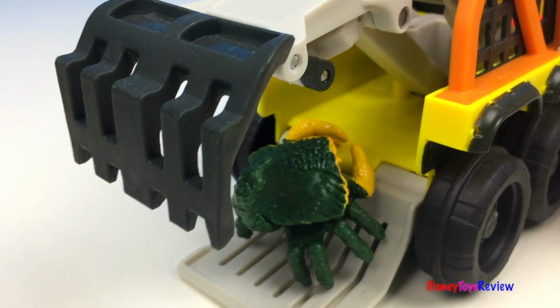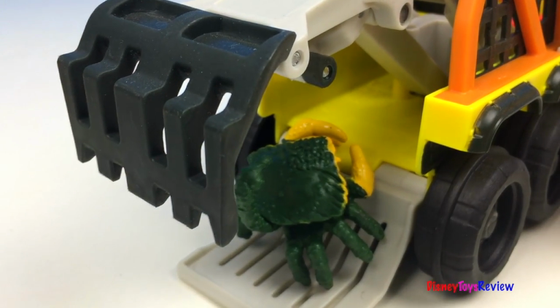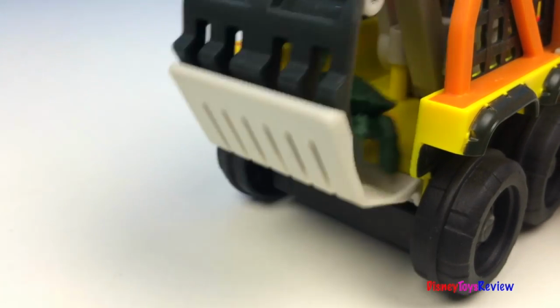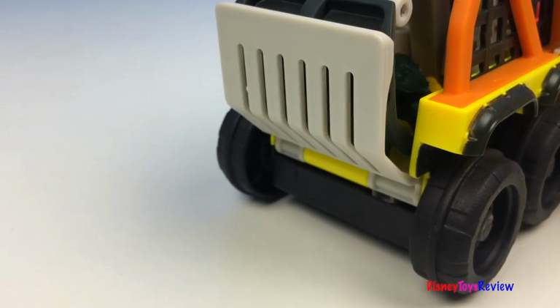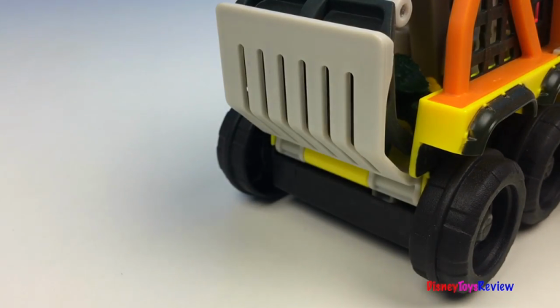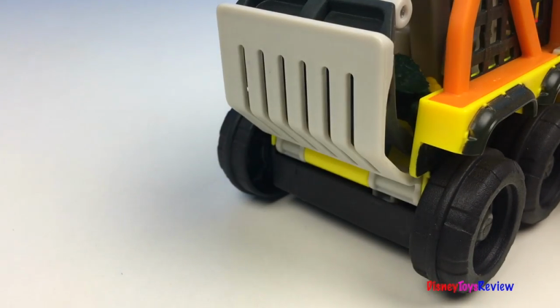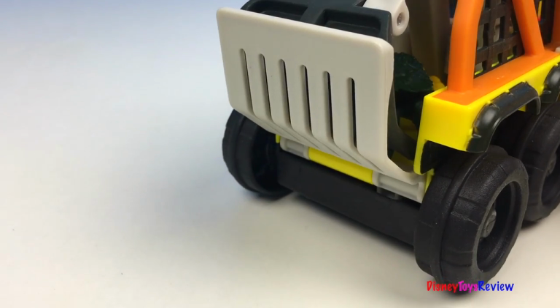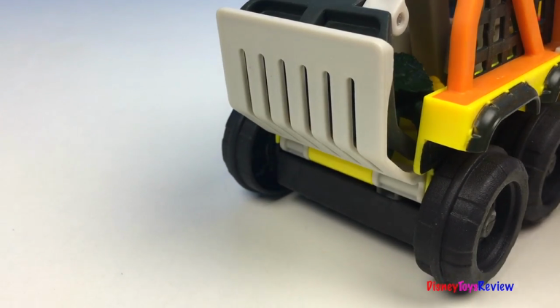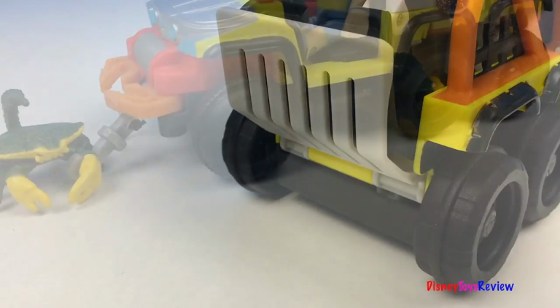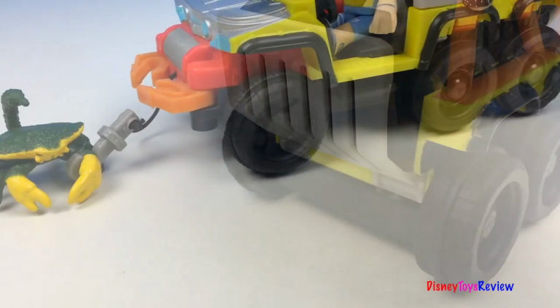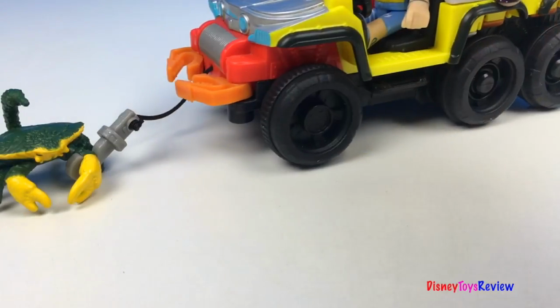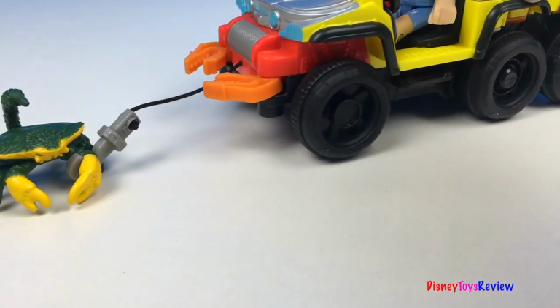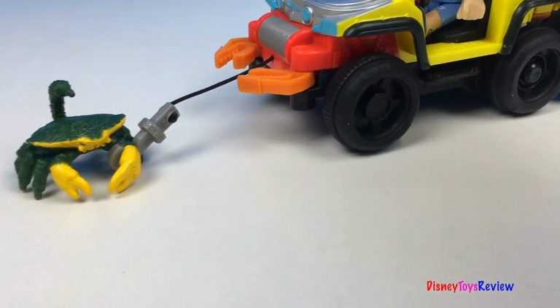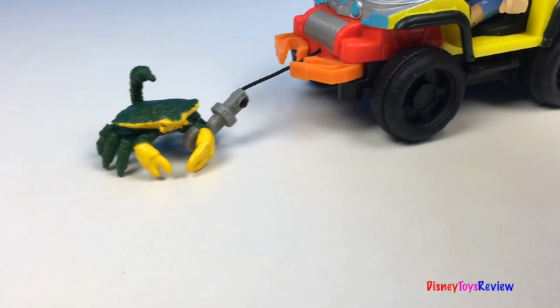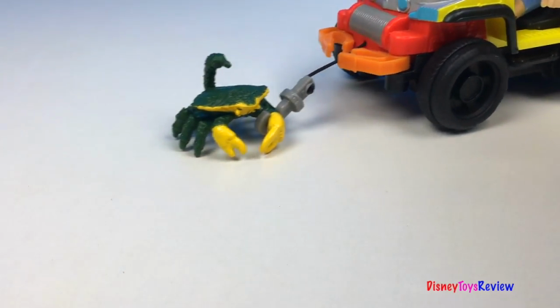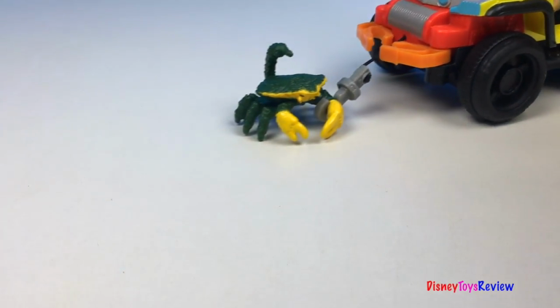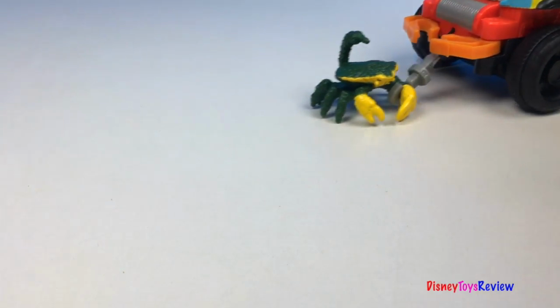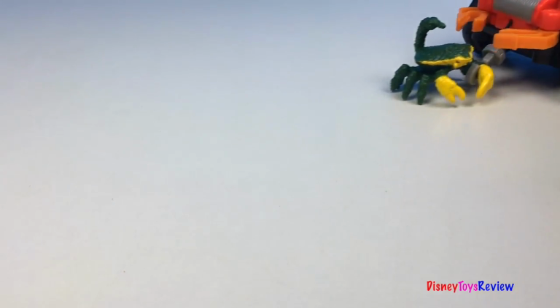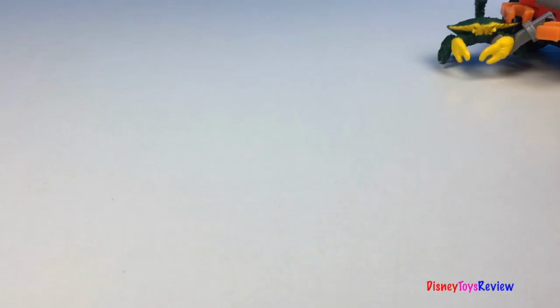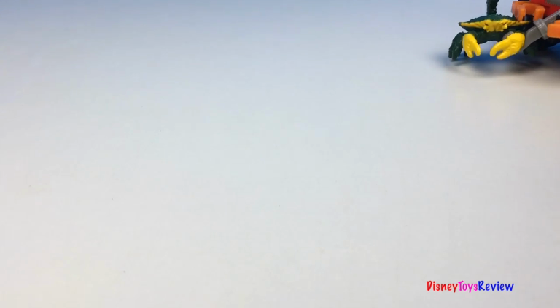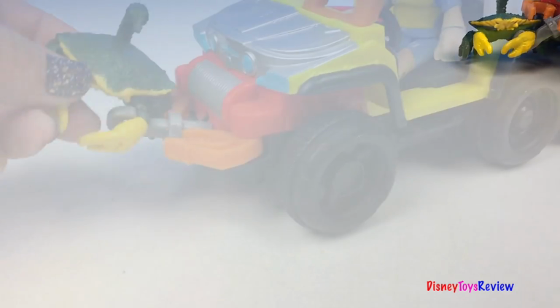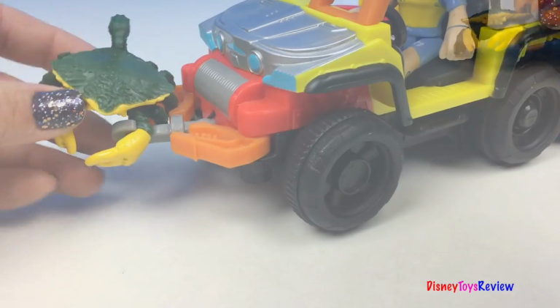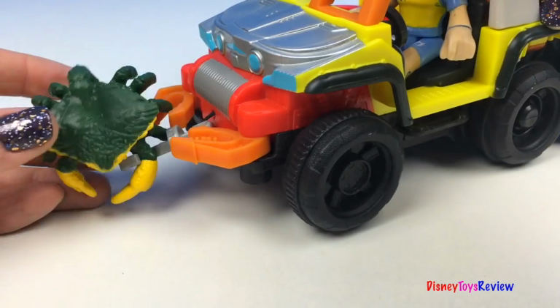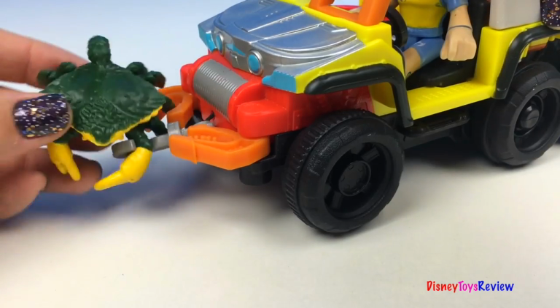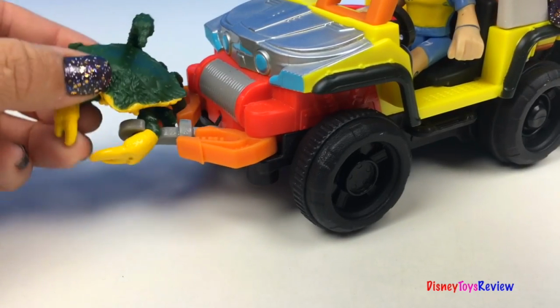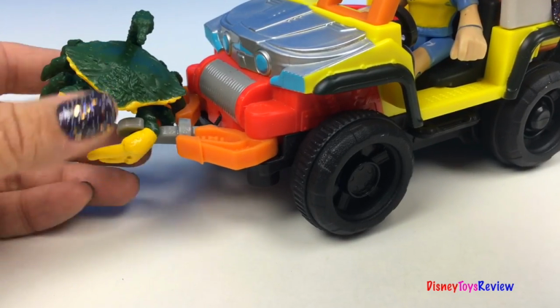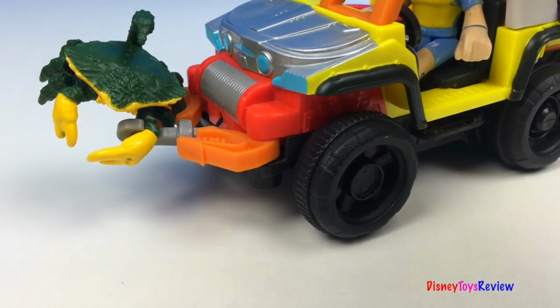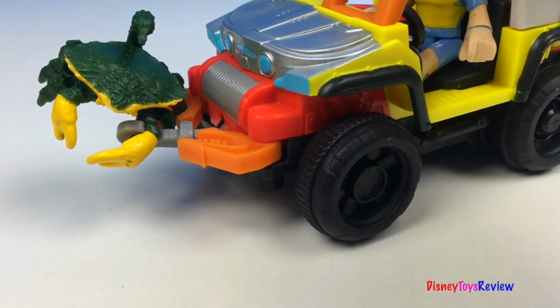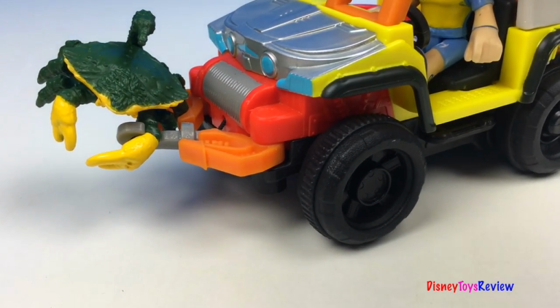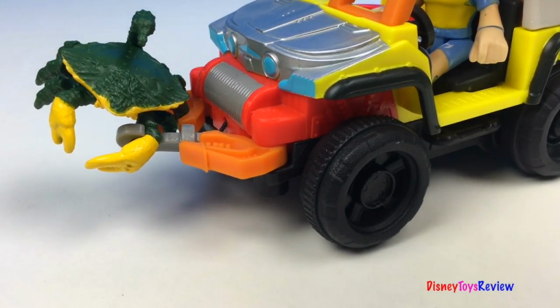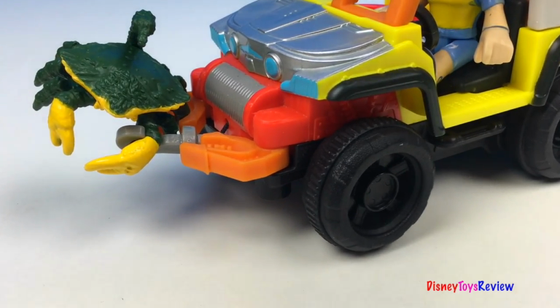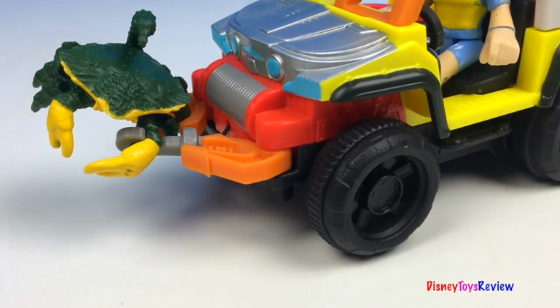He can also sit in the driver's seat and drive the Six Wheeler. That's one way to catch the crabs. And that's another way.